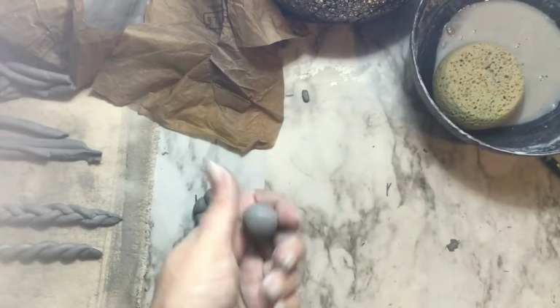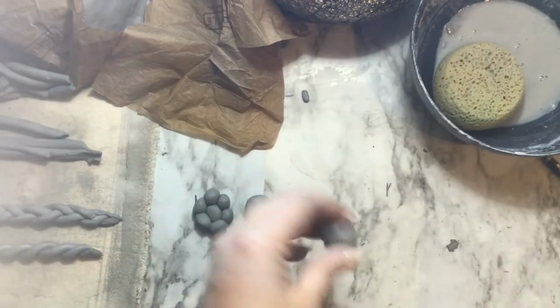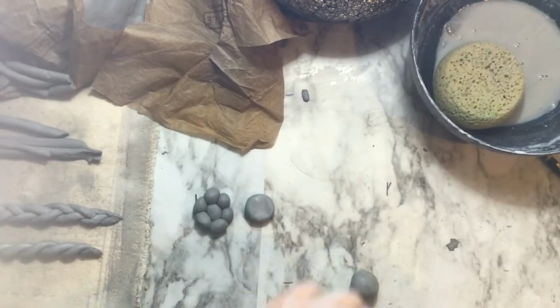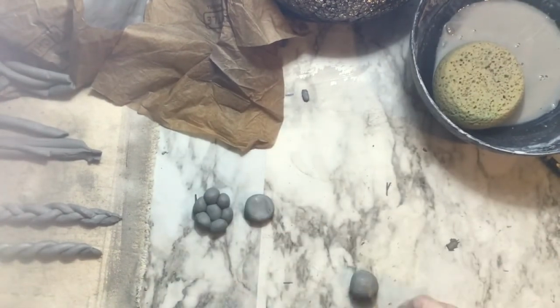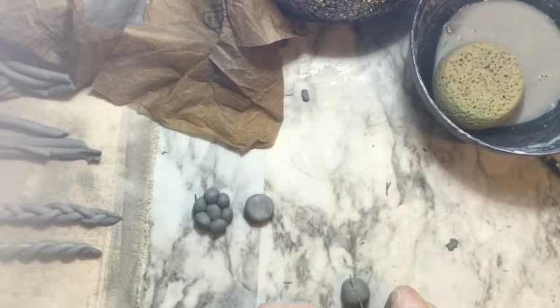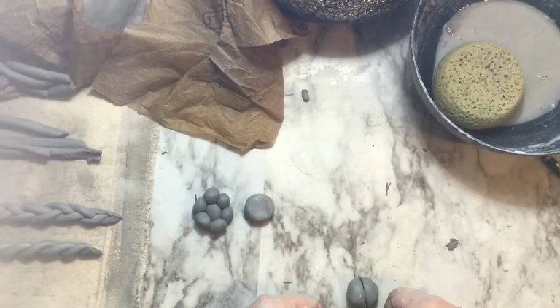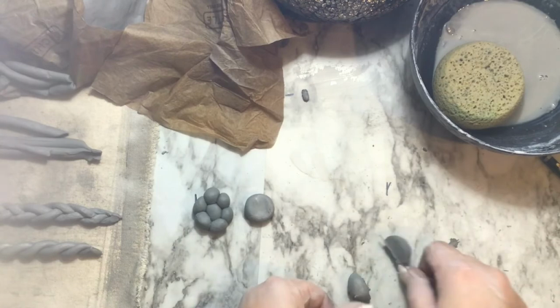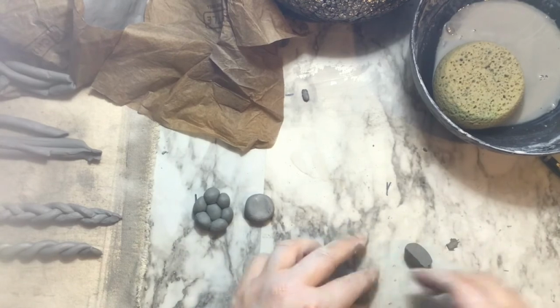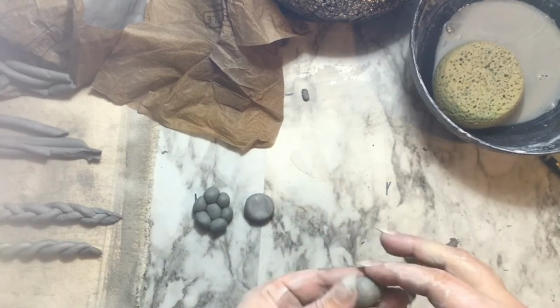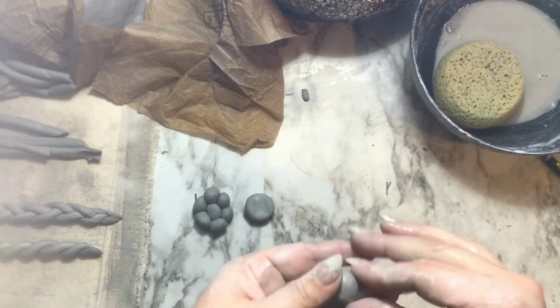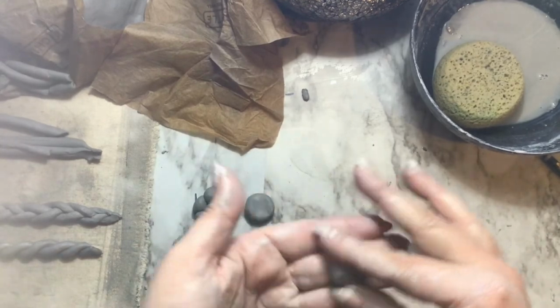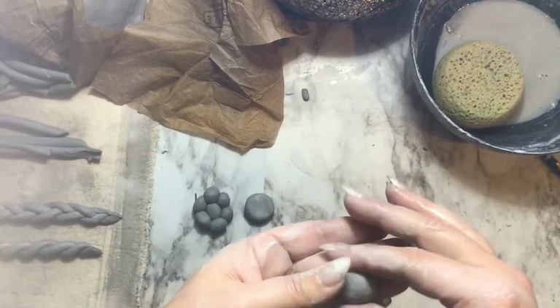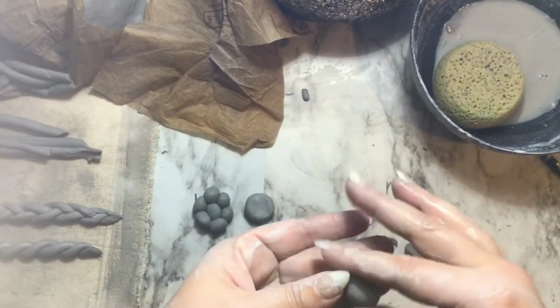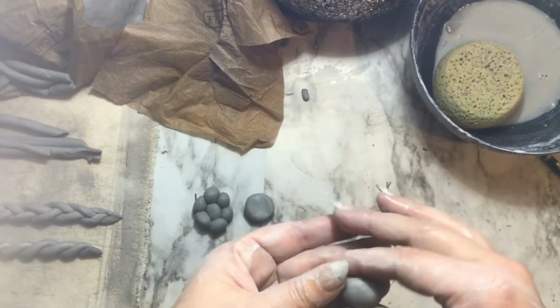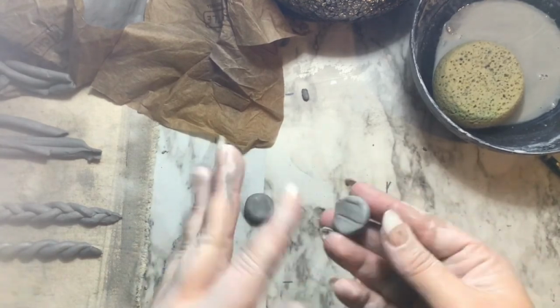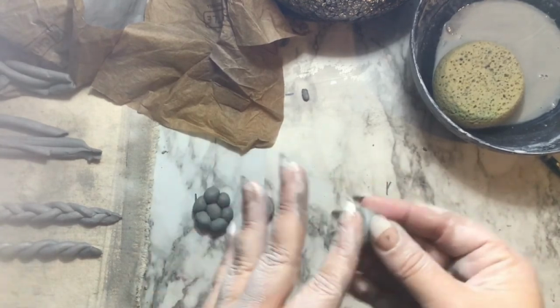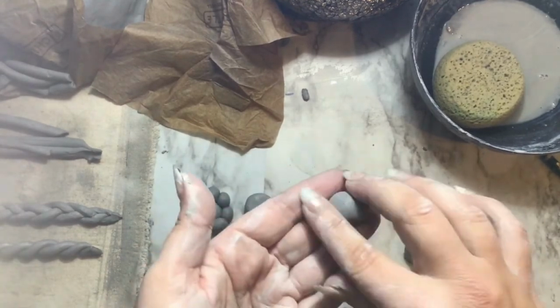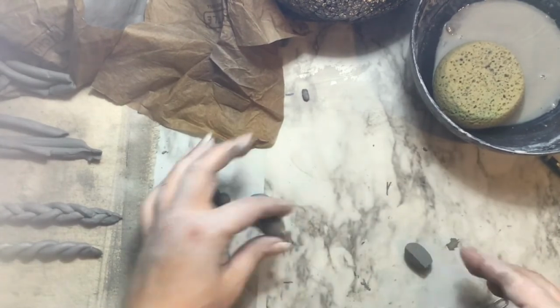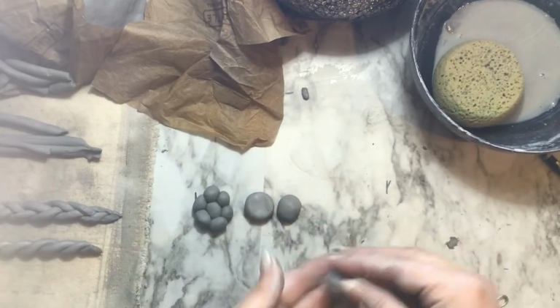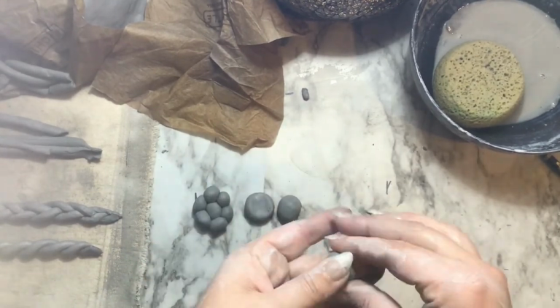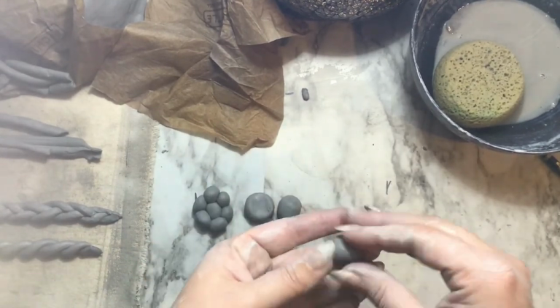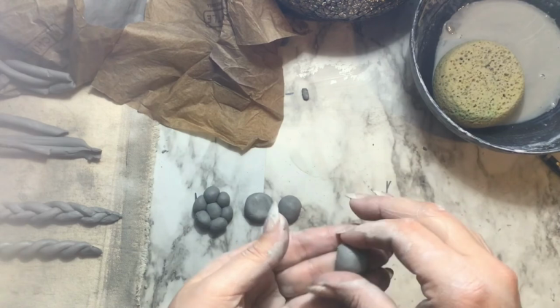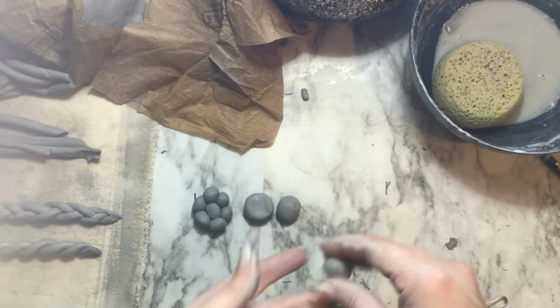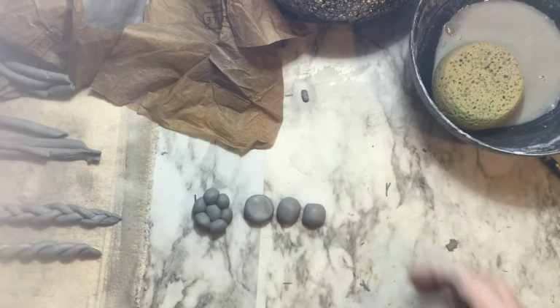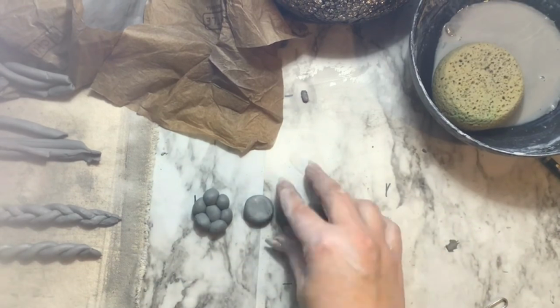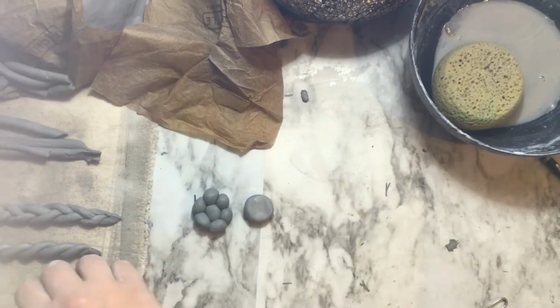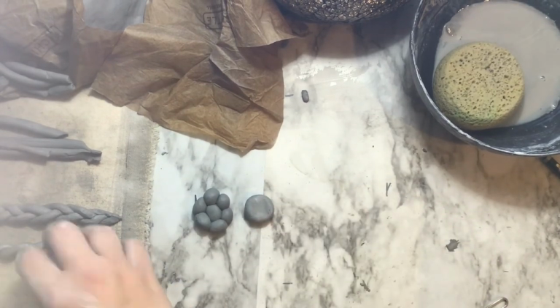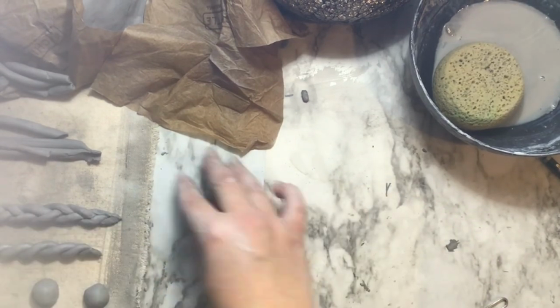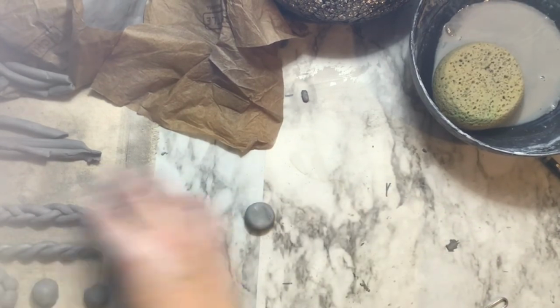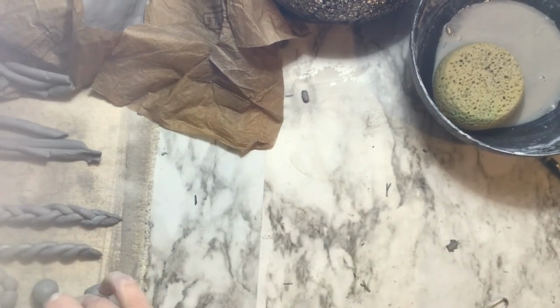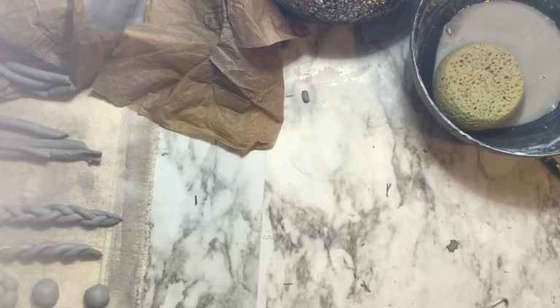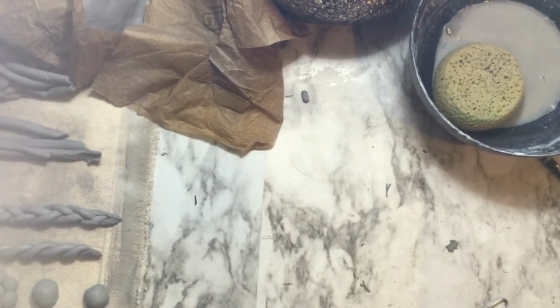Lastly, you can take spheres and just cut them in half — those are called half spheres. They allow you to have volume on one side and a flat side on the other.